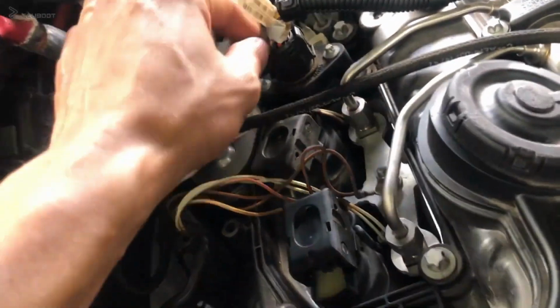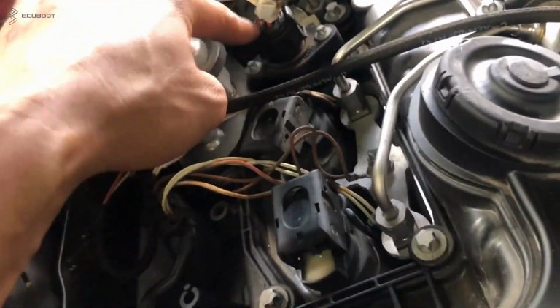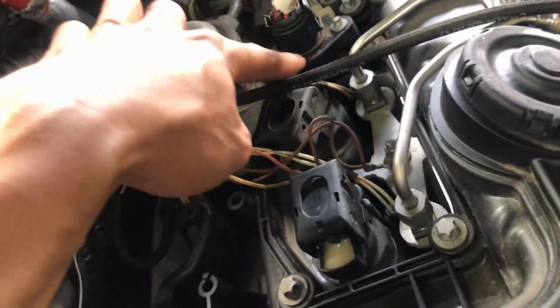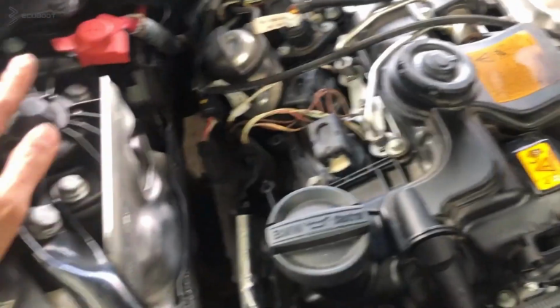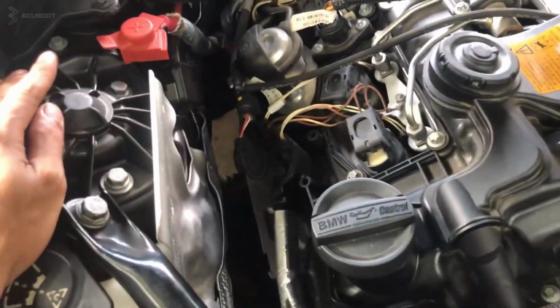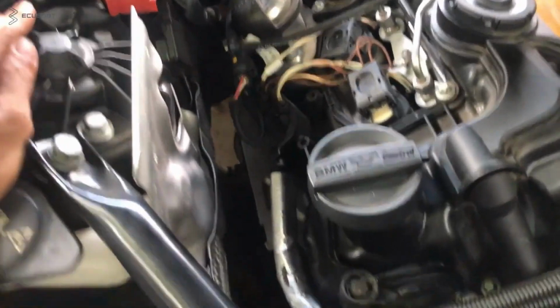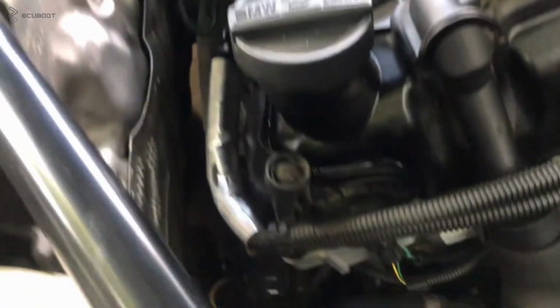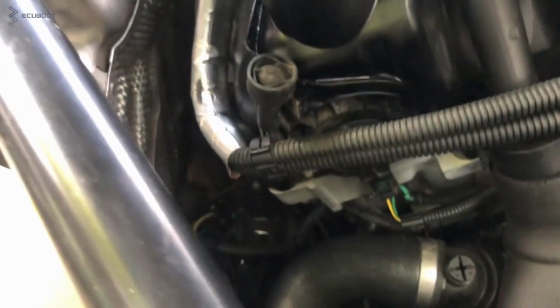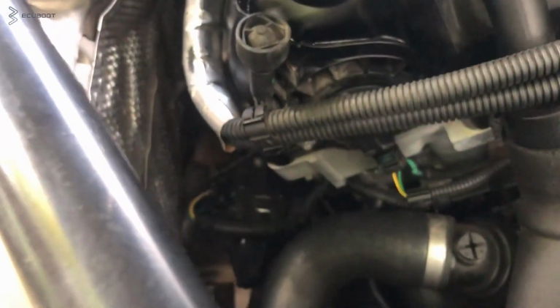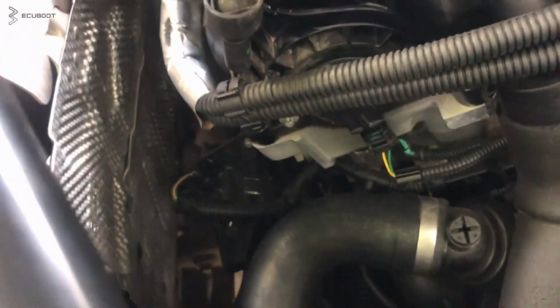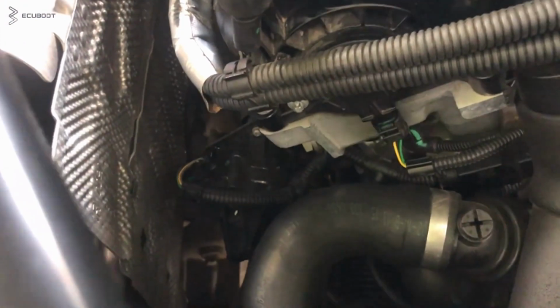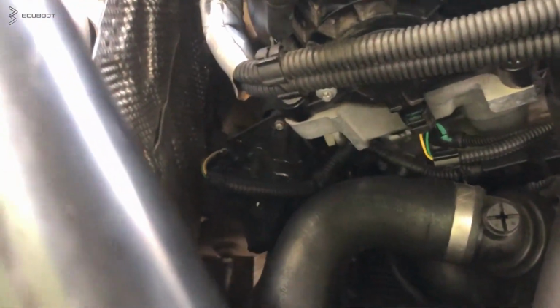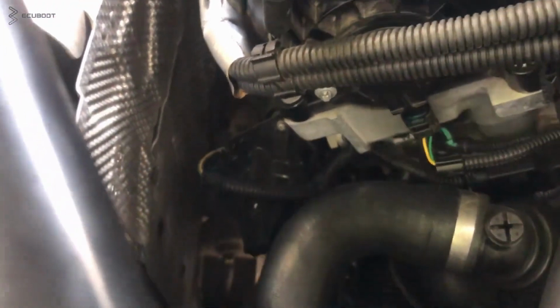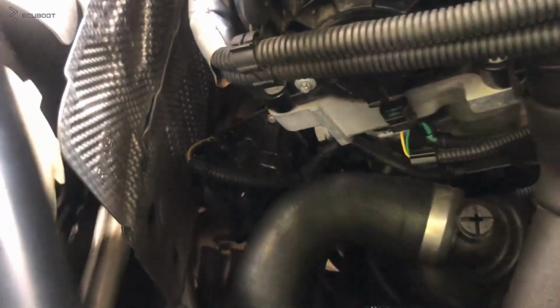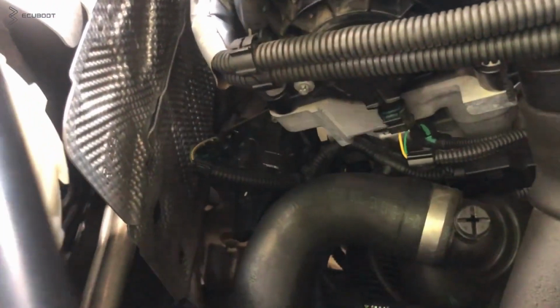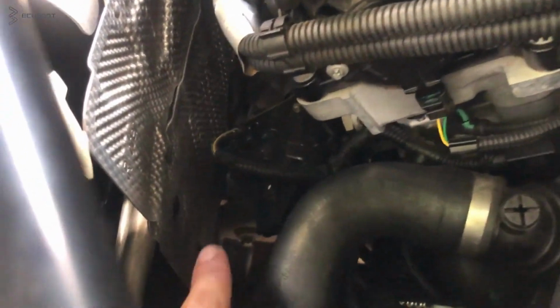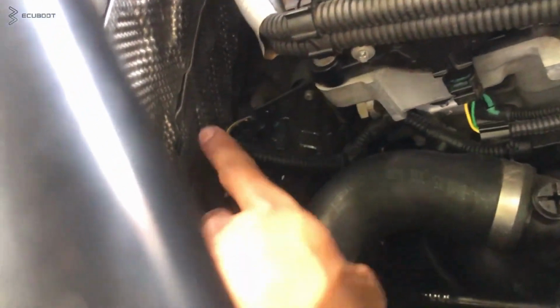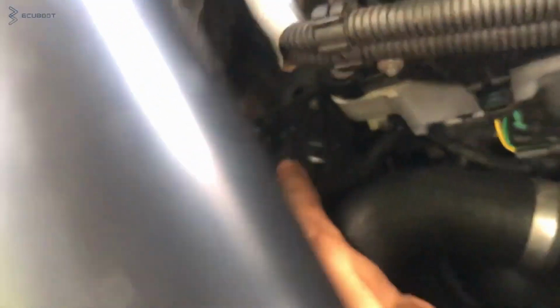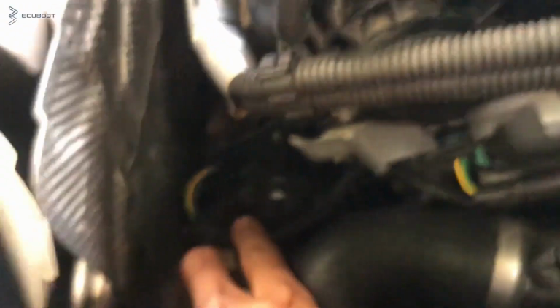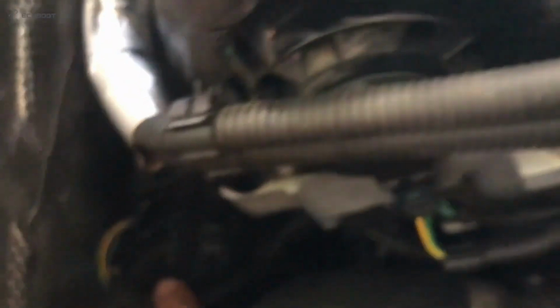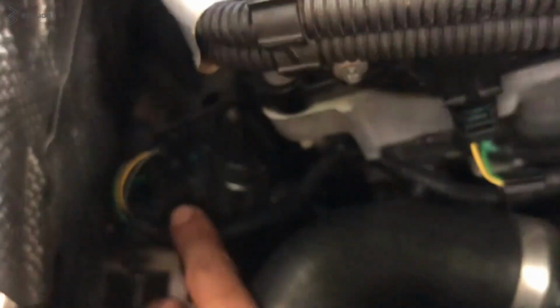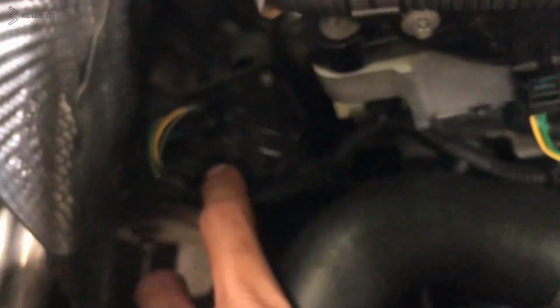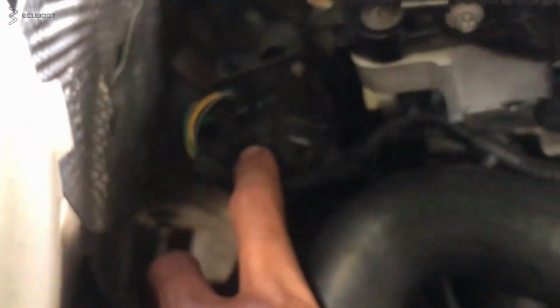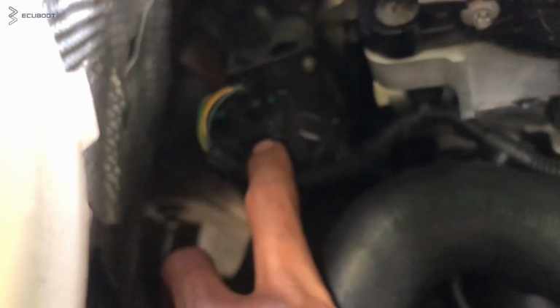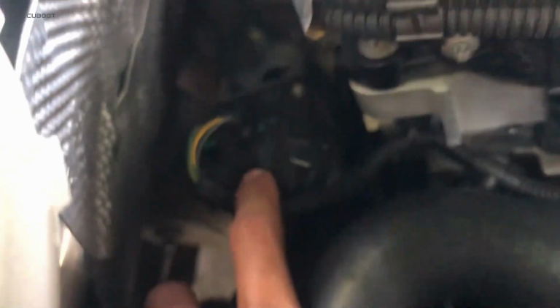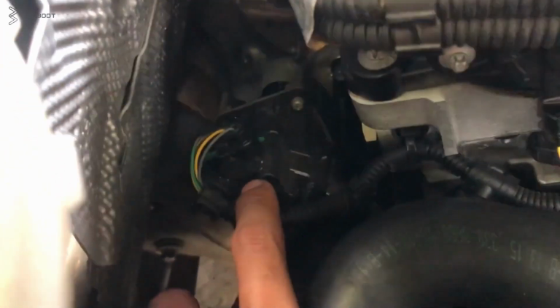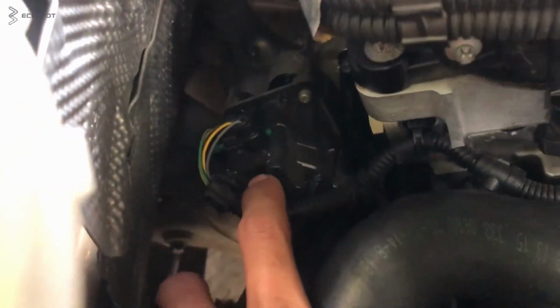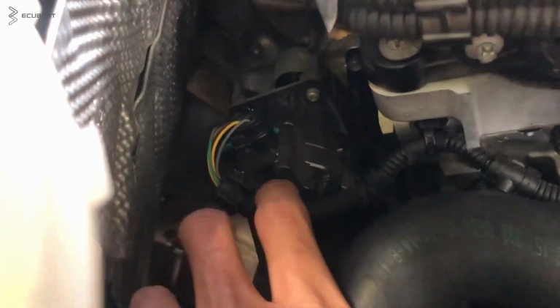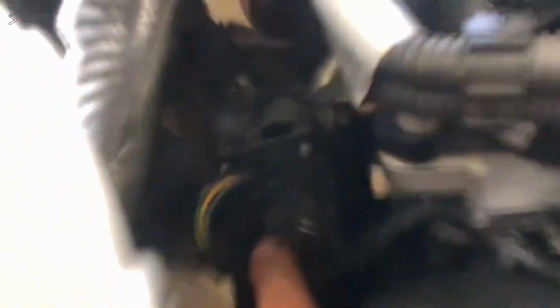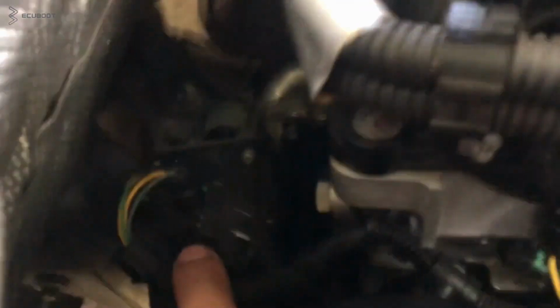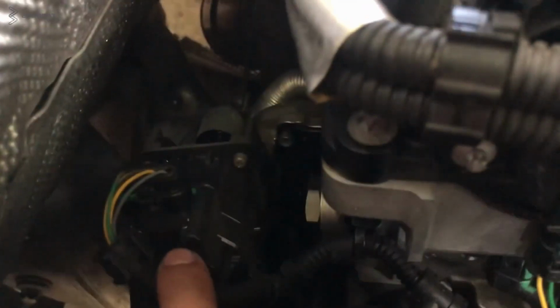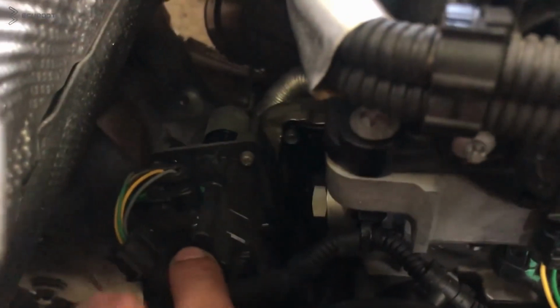The next thing to mention is the turbocharger. On older models, the turbo was operated by a flap actuator, but with the N20 engines it starts to use an electric turbocharger actuator.